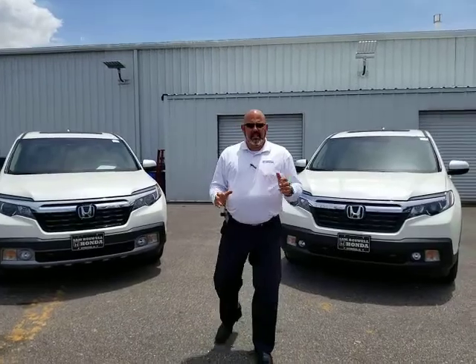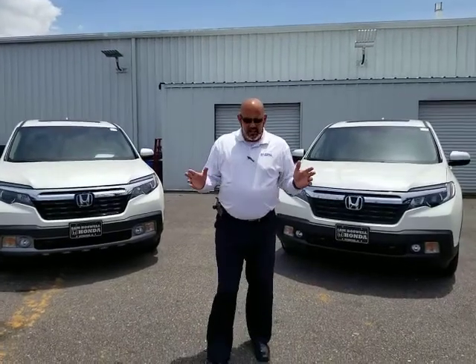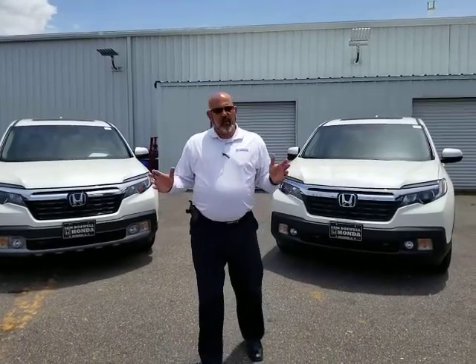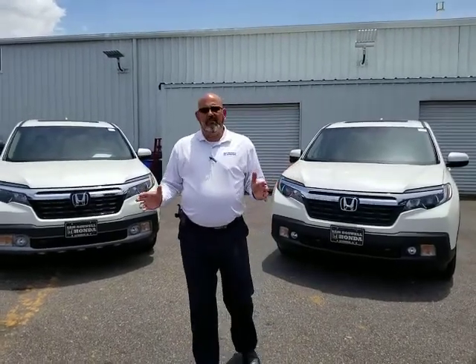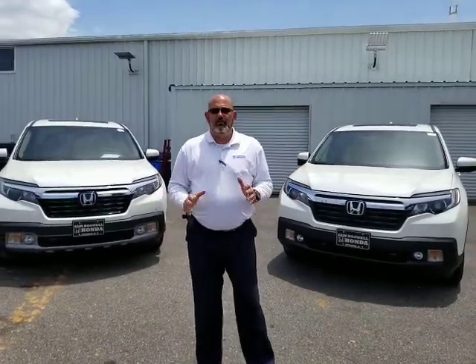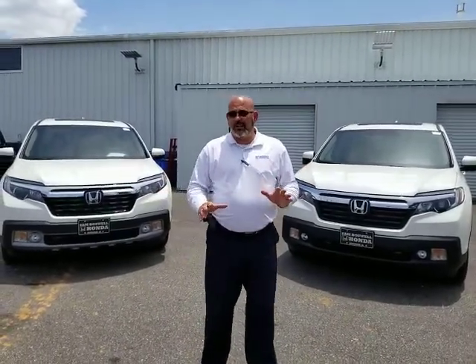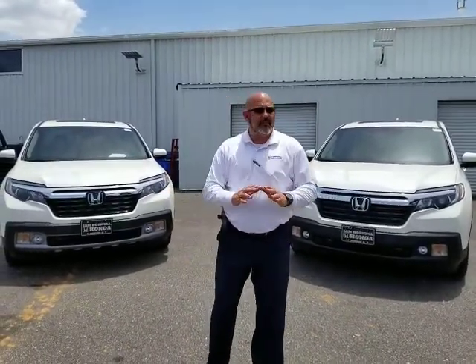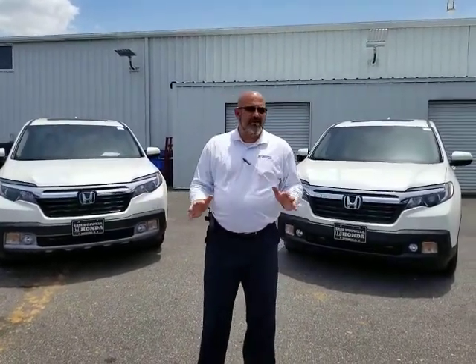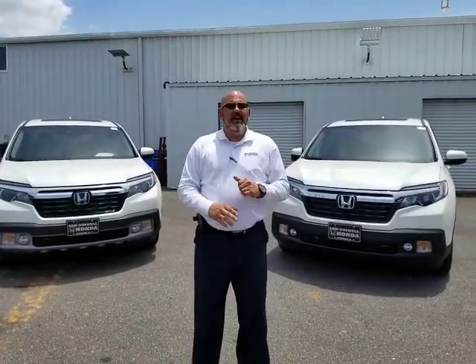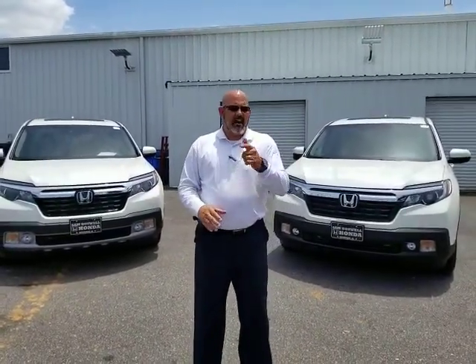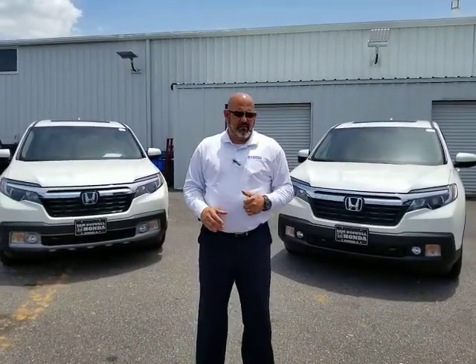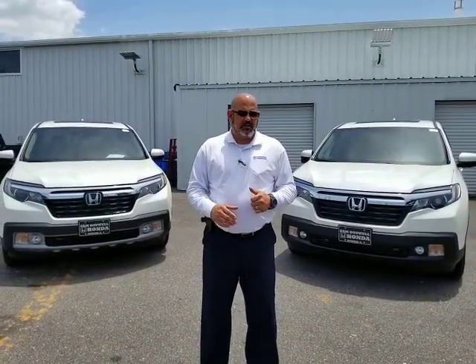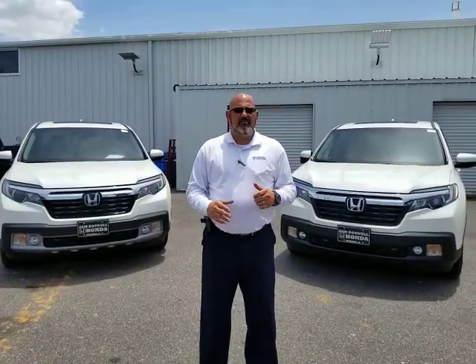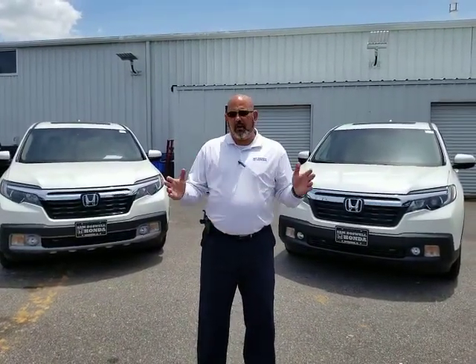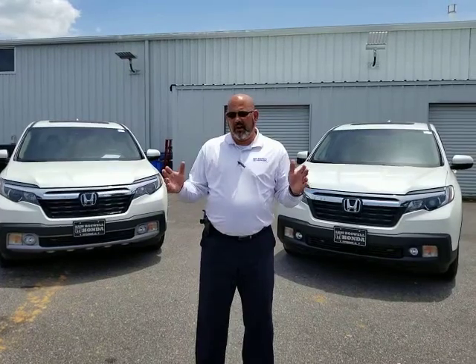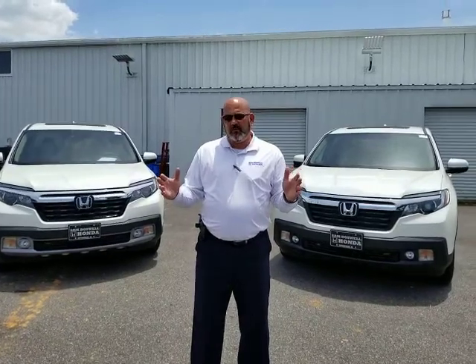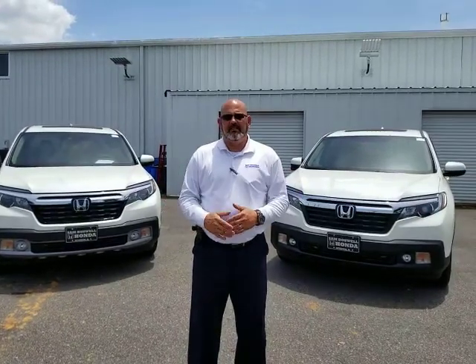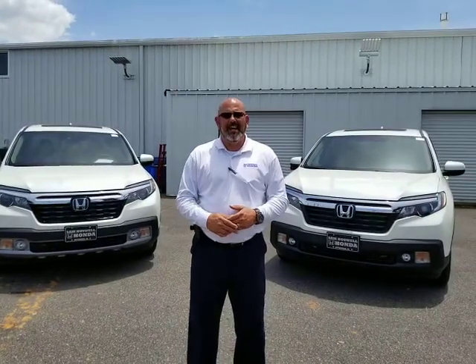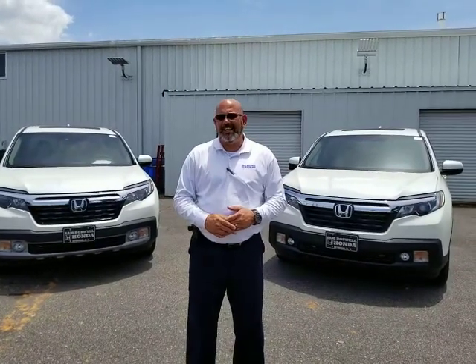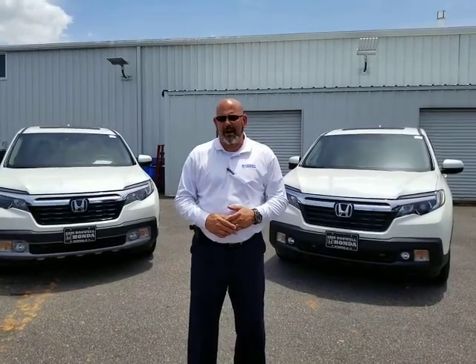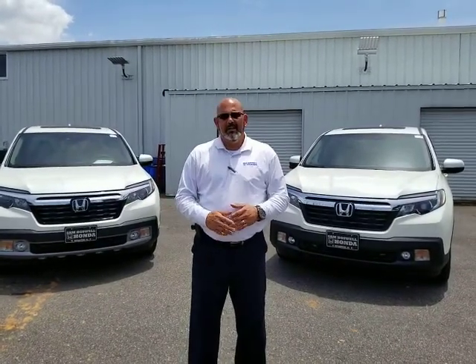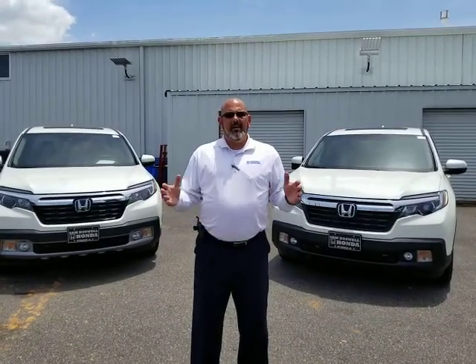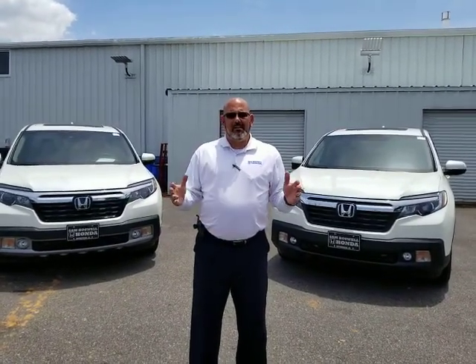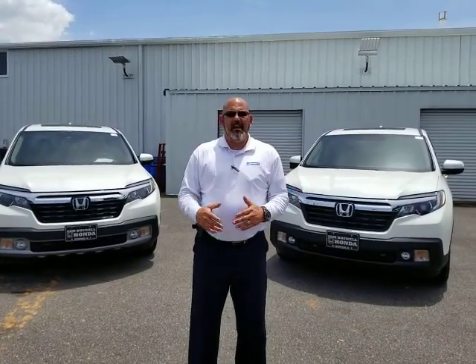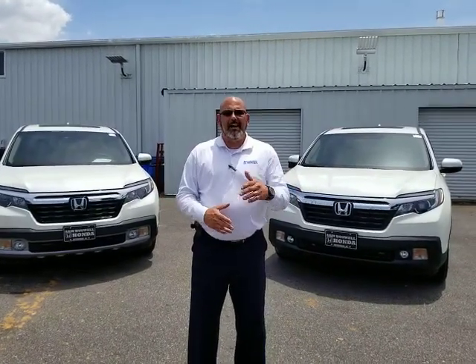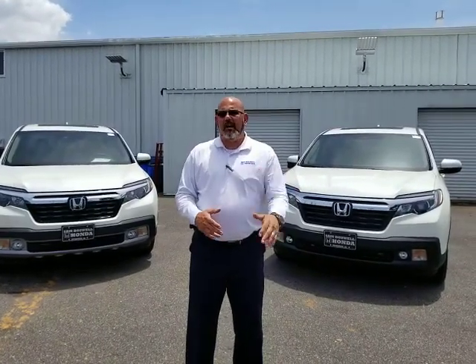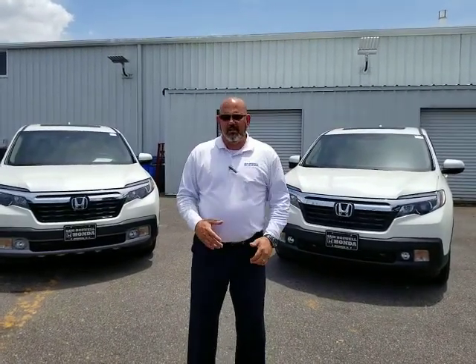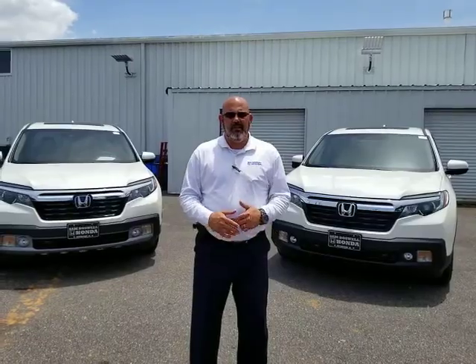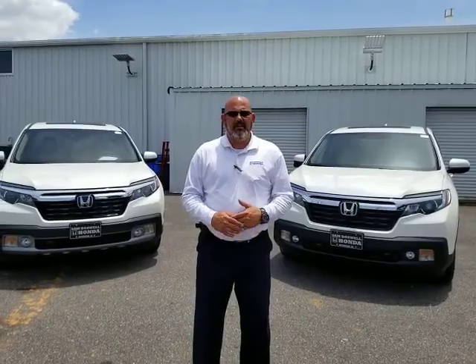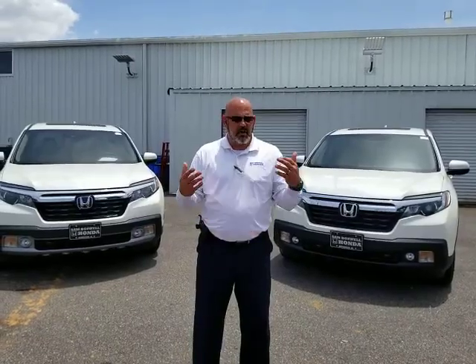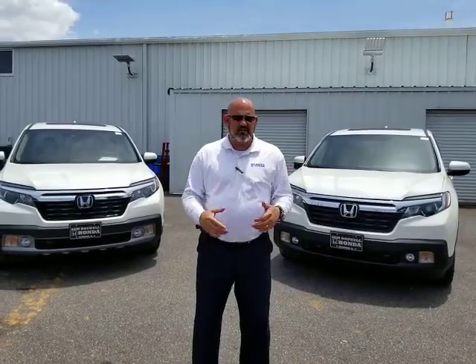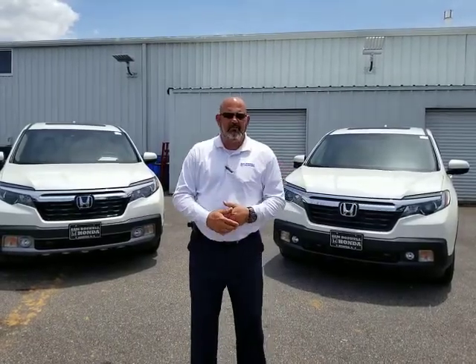Obviously, they're both great vehicles, and structurally they're the same. I'm not sure if you knew this or not, but all the Ridgelines are built in Lincoln, Alabama. I've actually been to that plant and had a great opportunity witnessing and watching these cars get built.